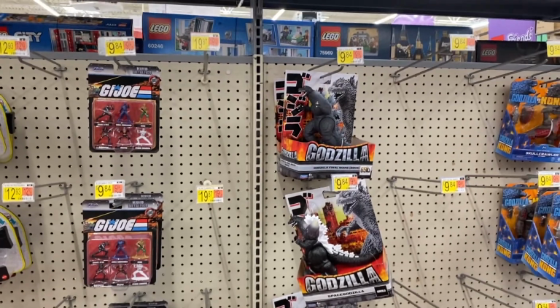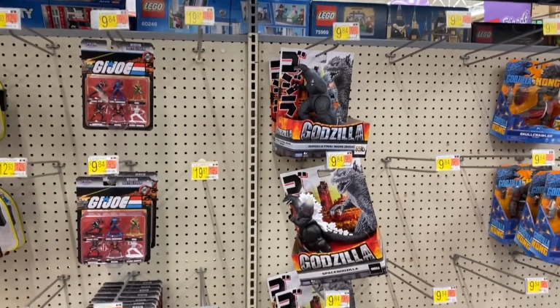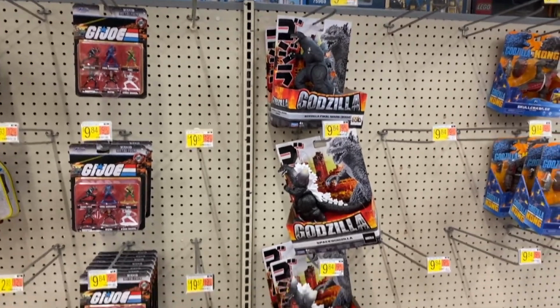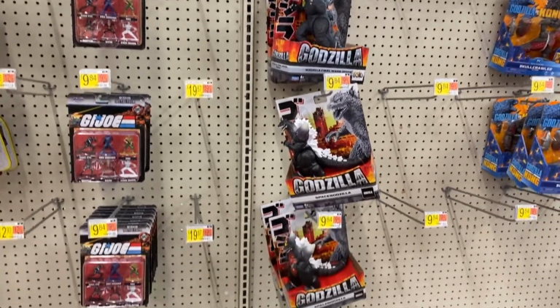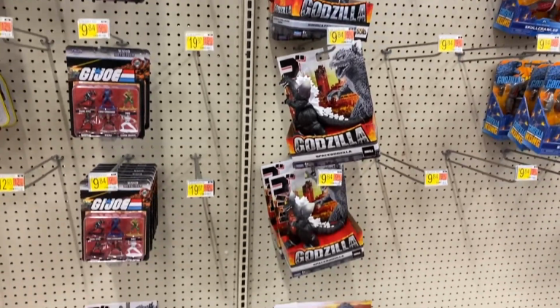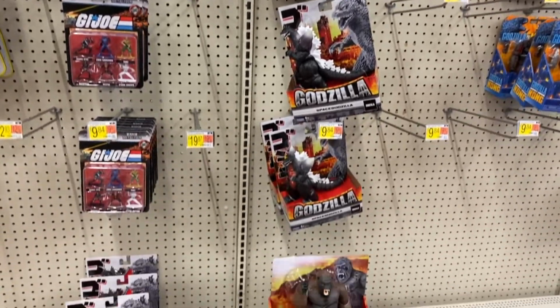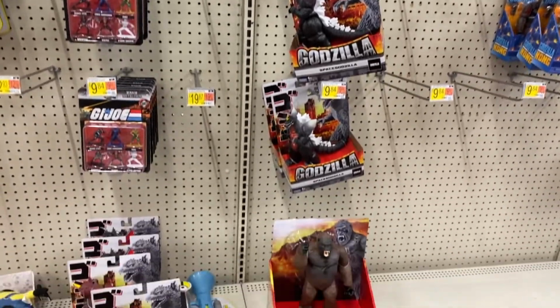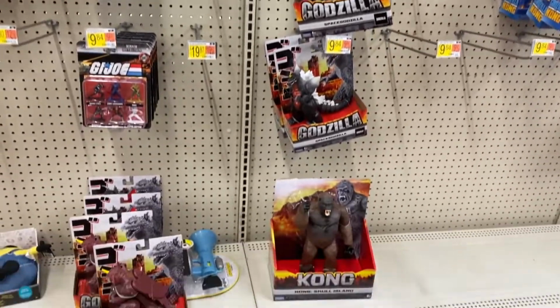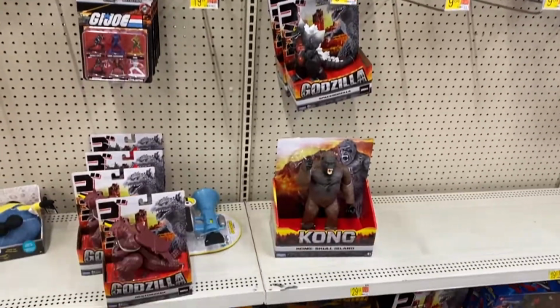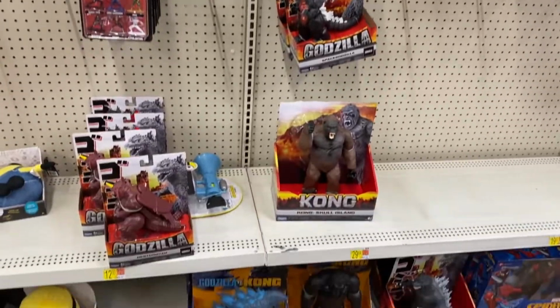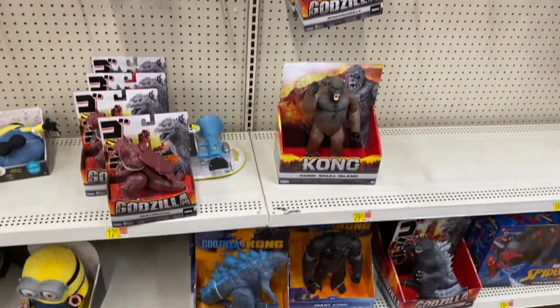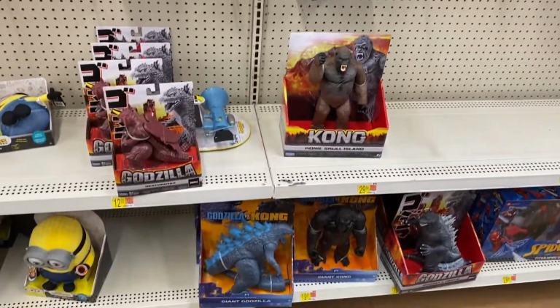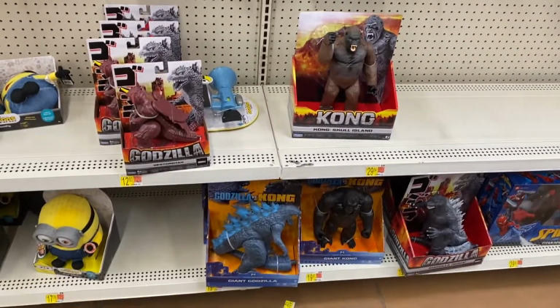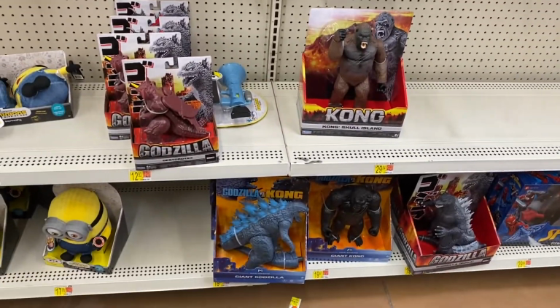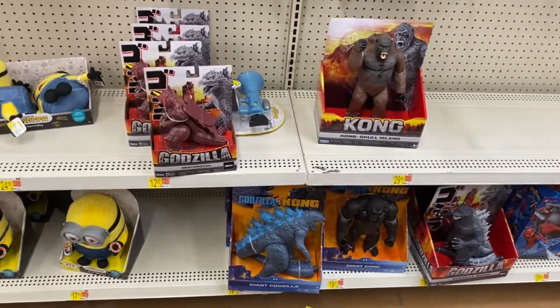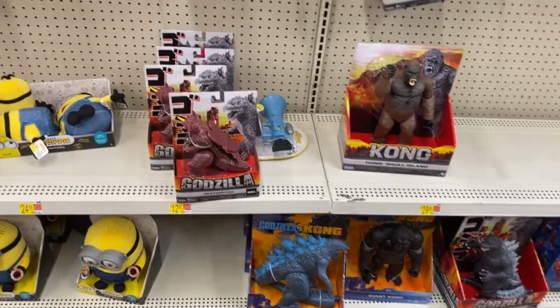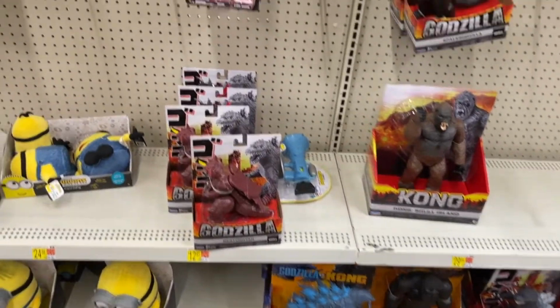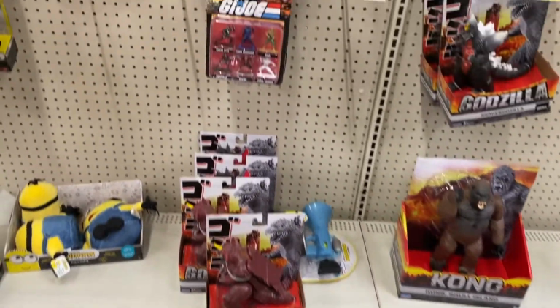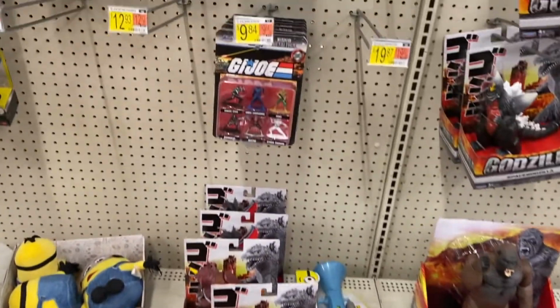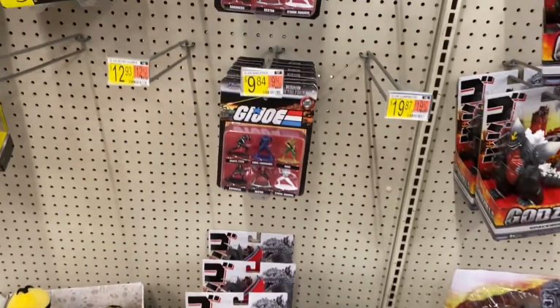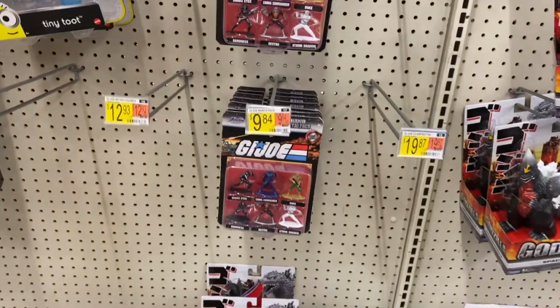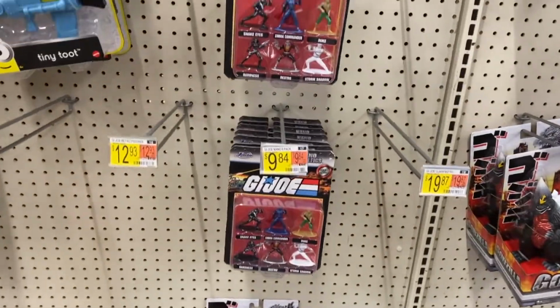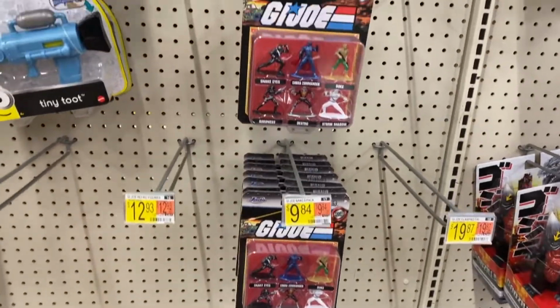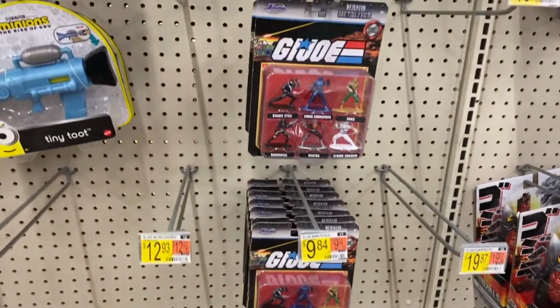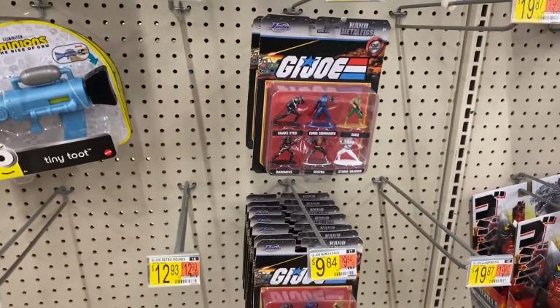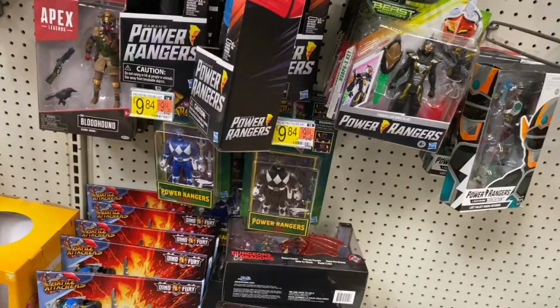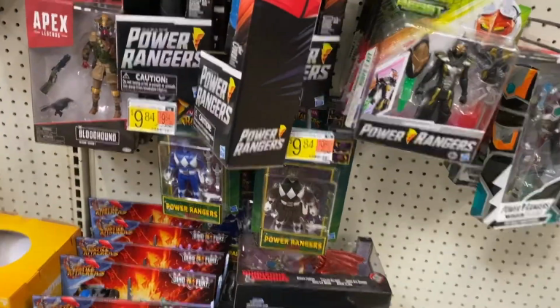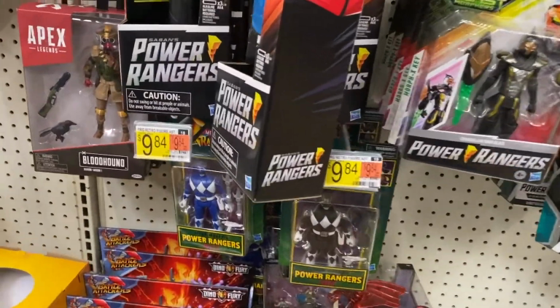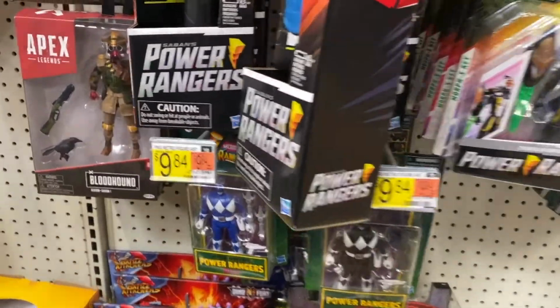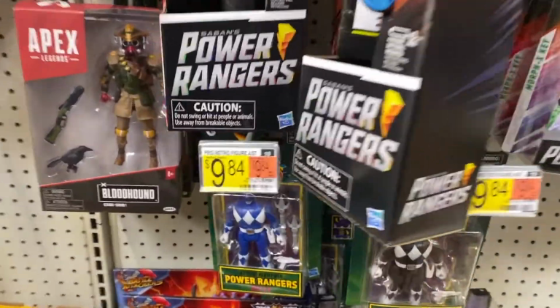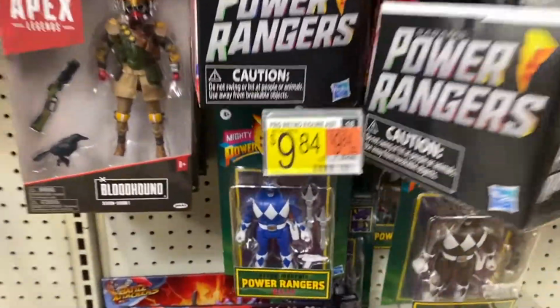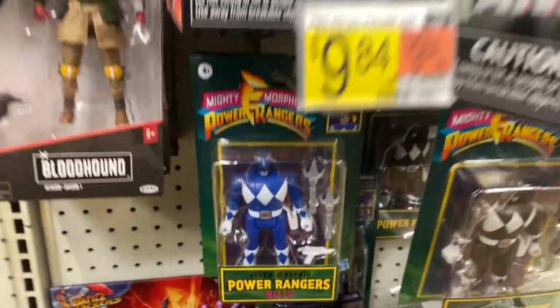One section that was lacking was the Godzilla and the GI Joe. My local stores just never seem to have a good selection of those.